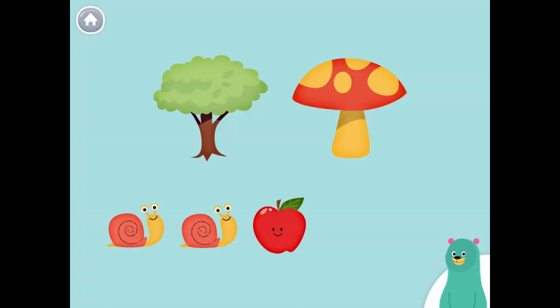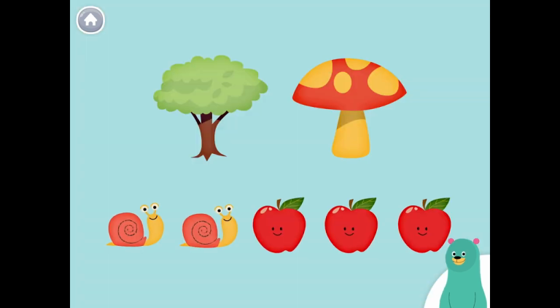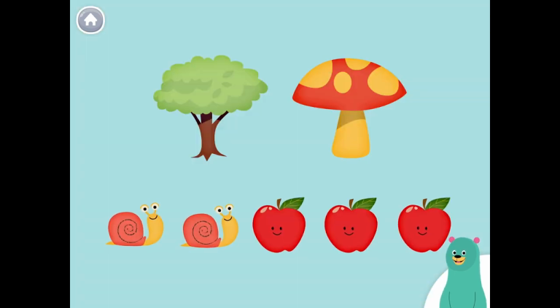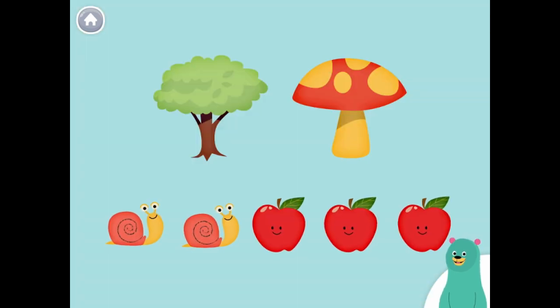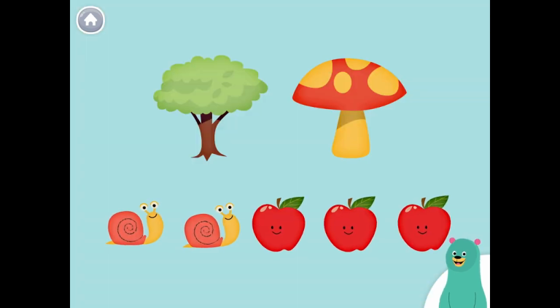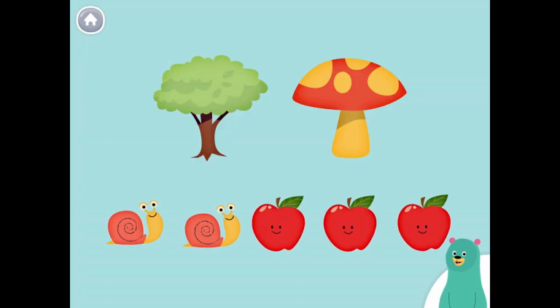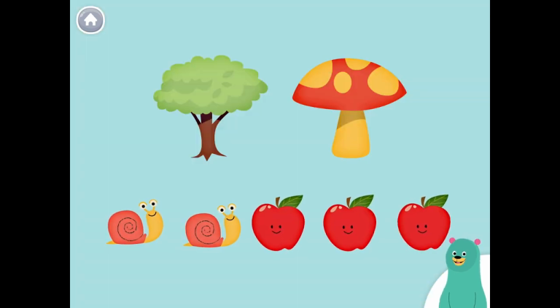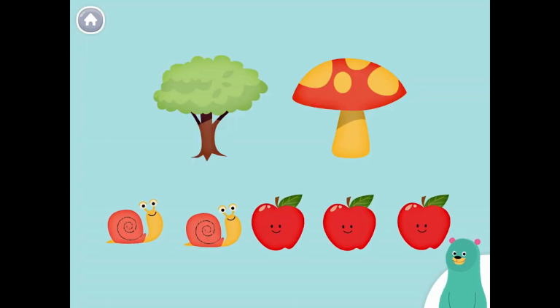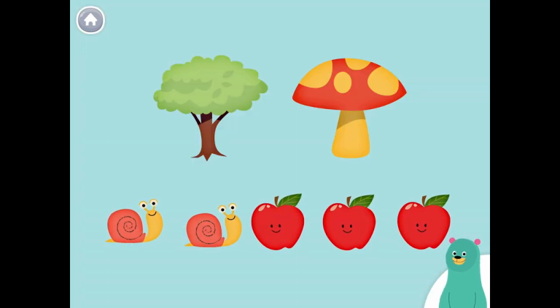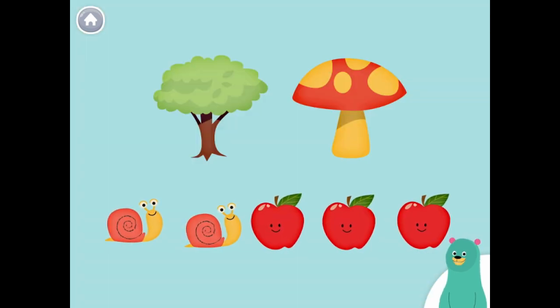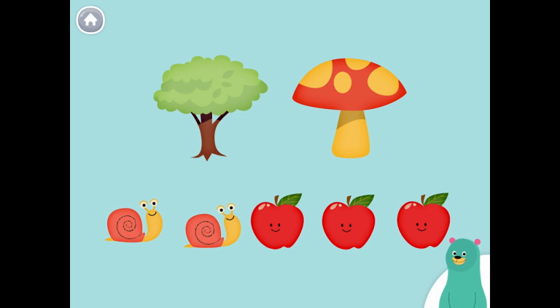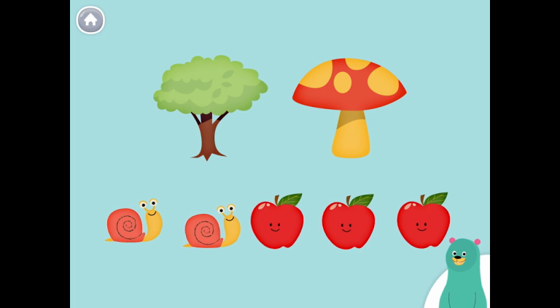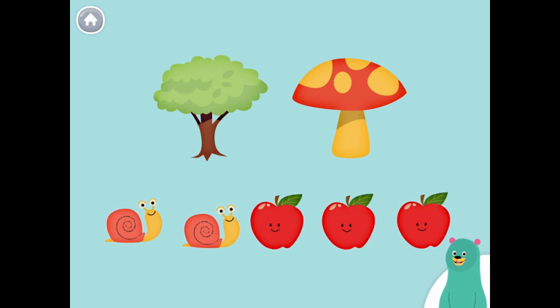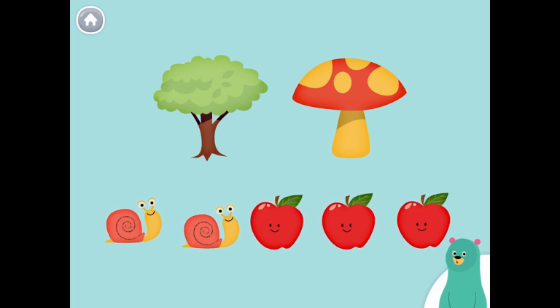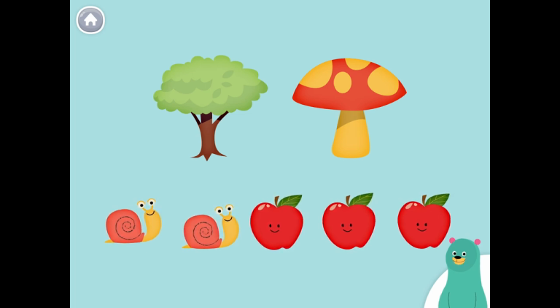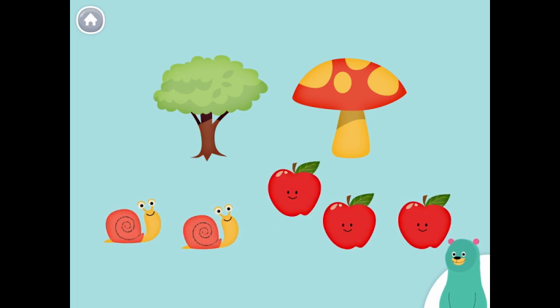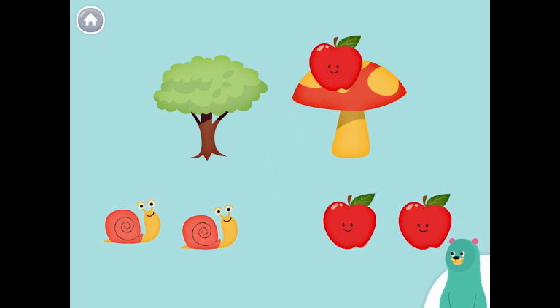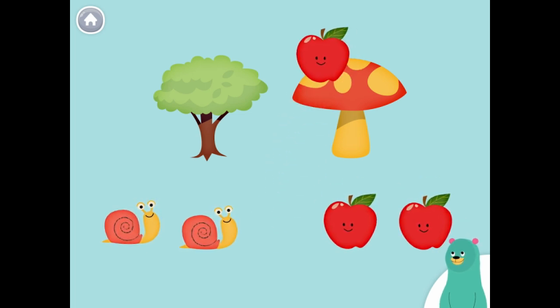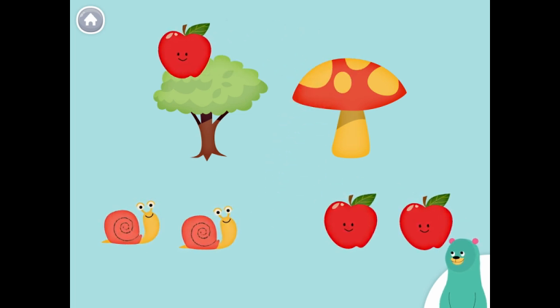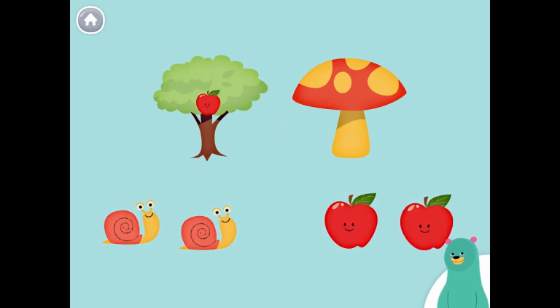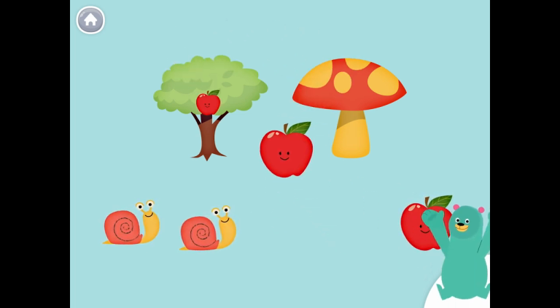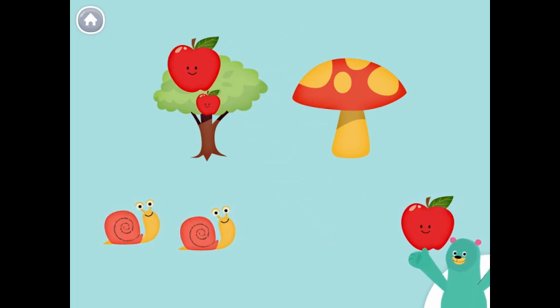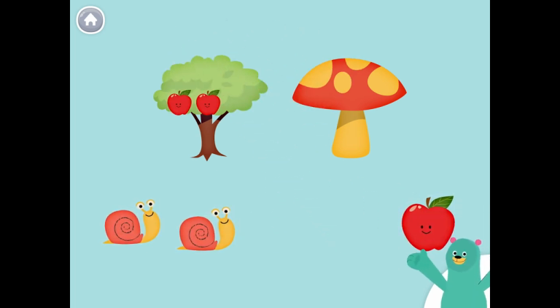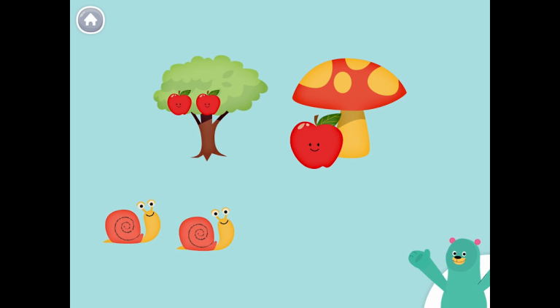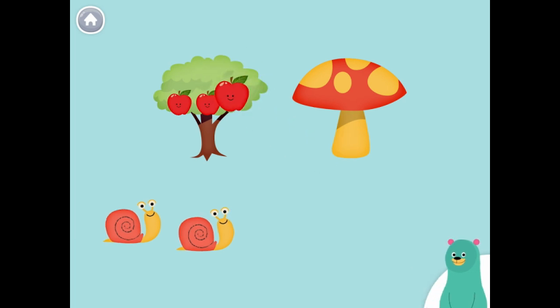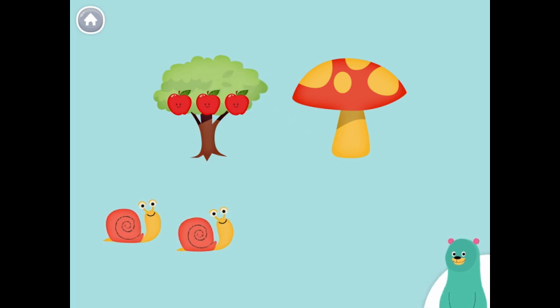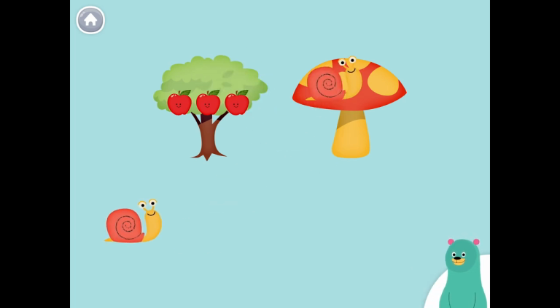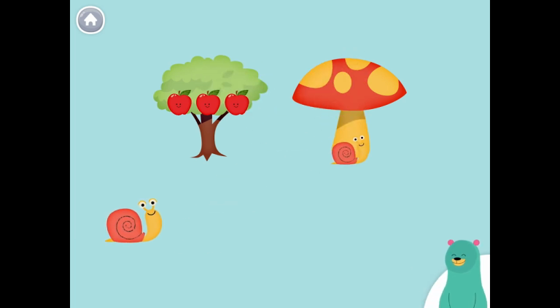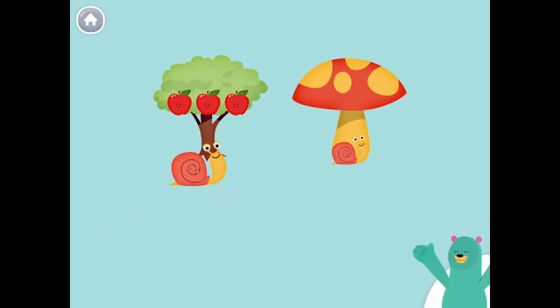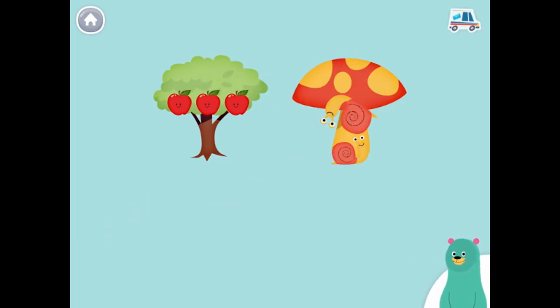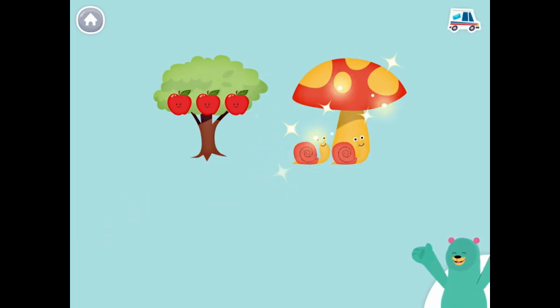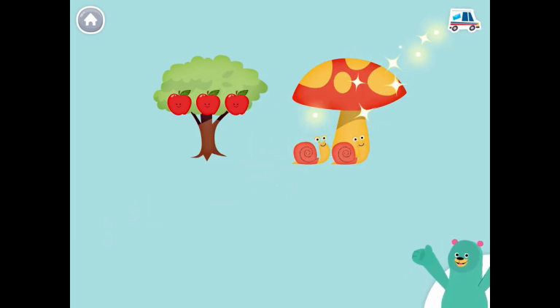Put the apples on the tree. Put the snails with the mushroom. Keep it up!